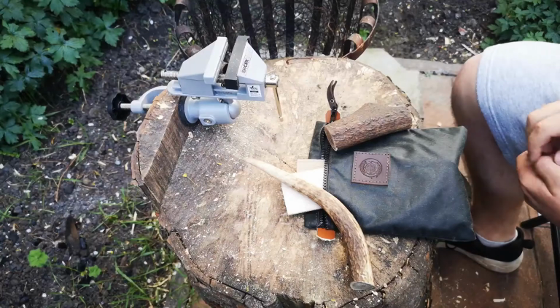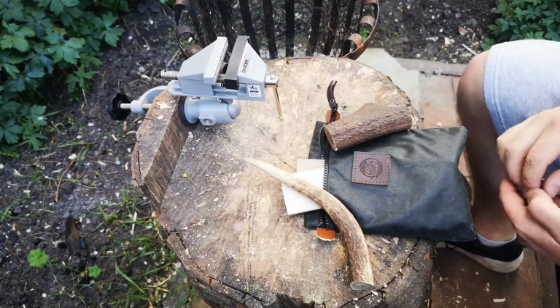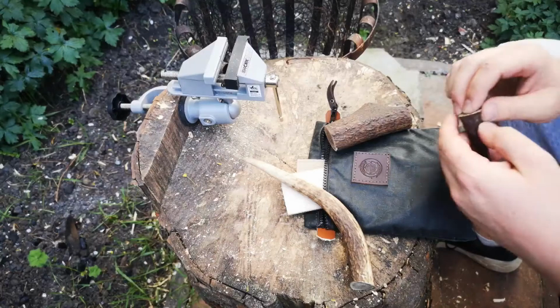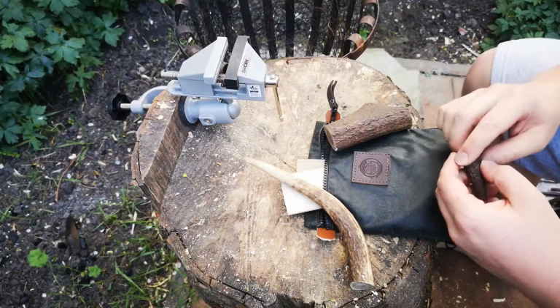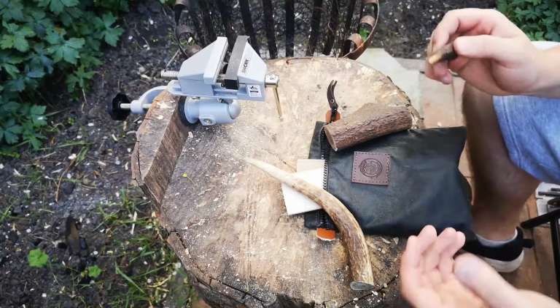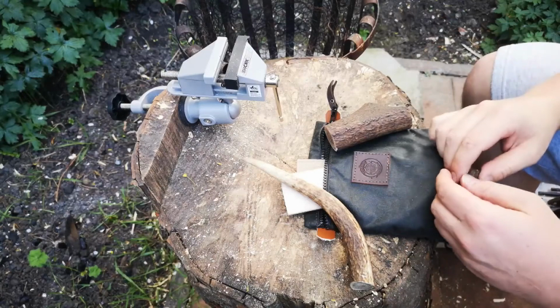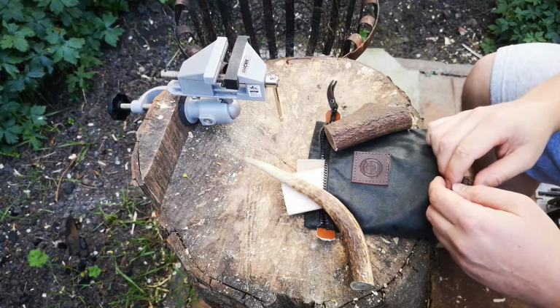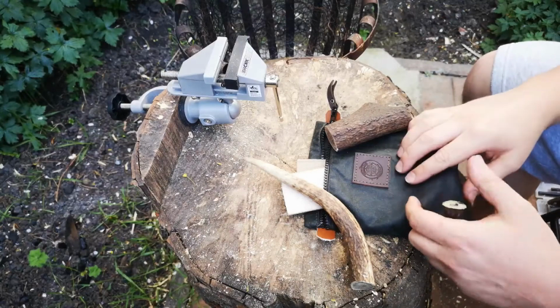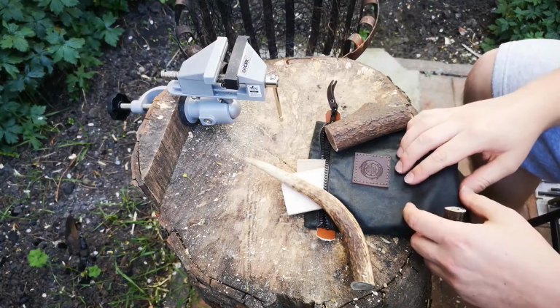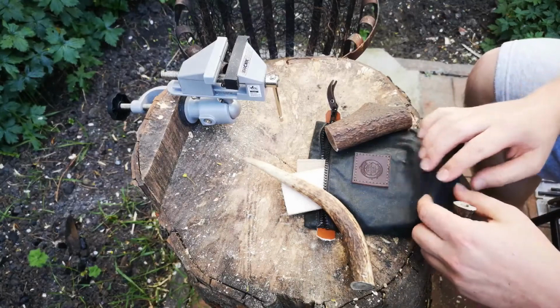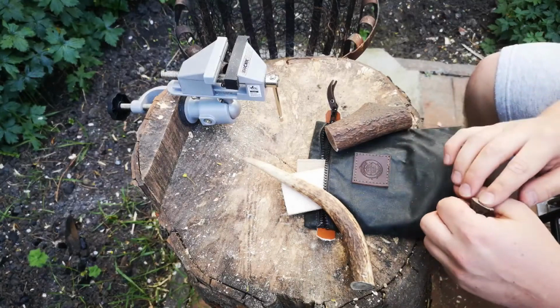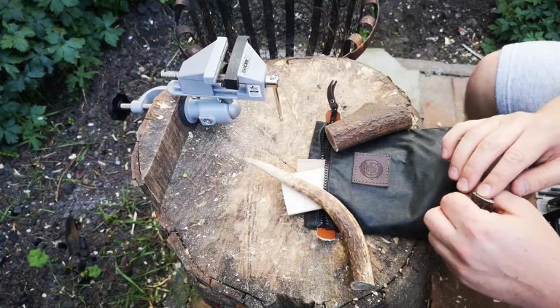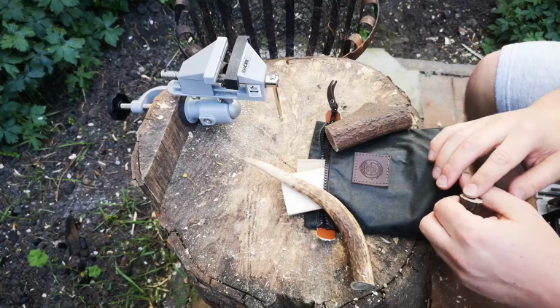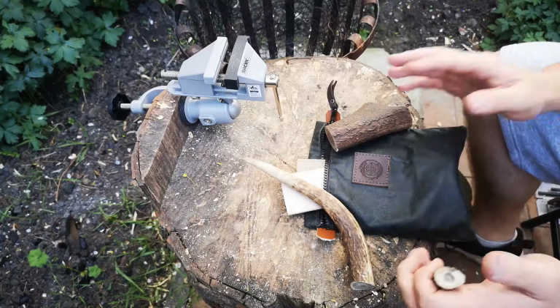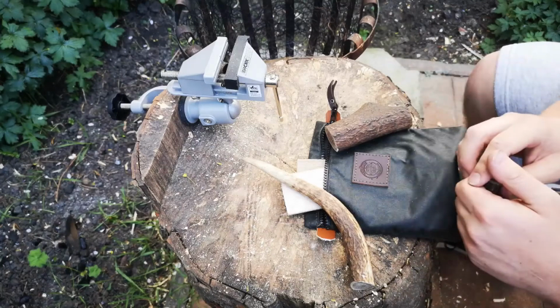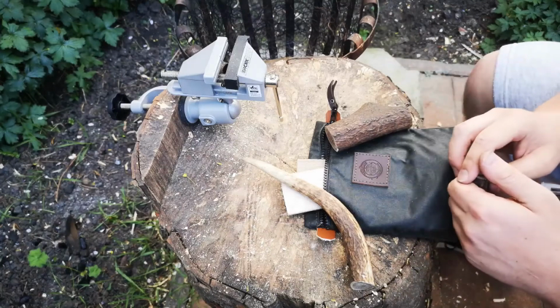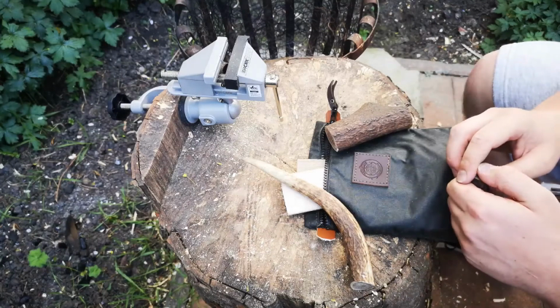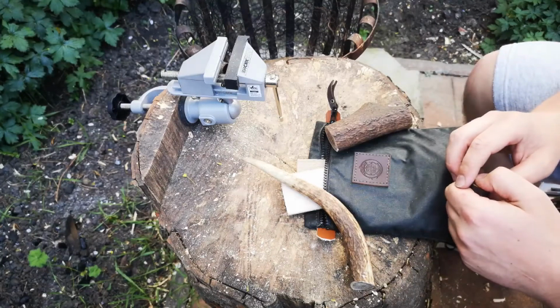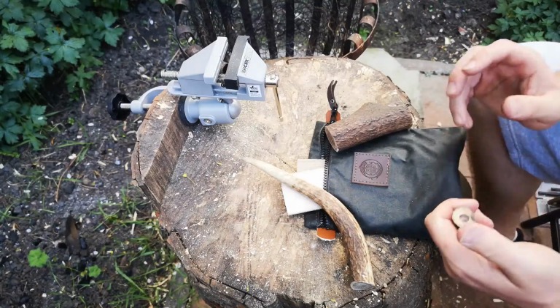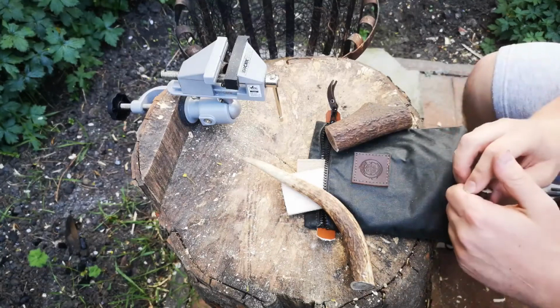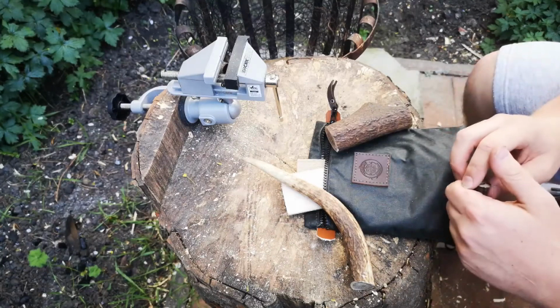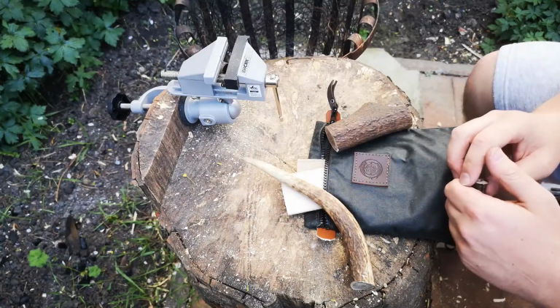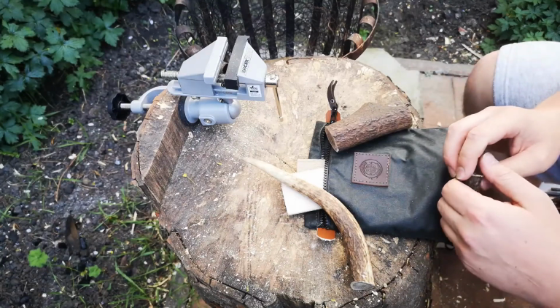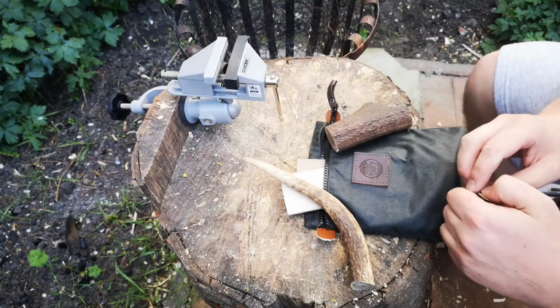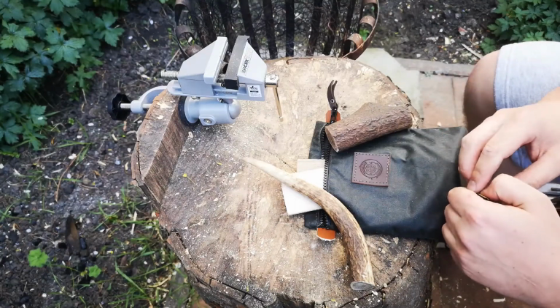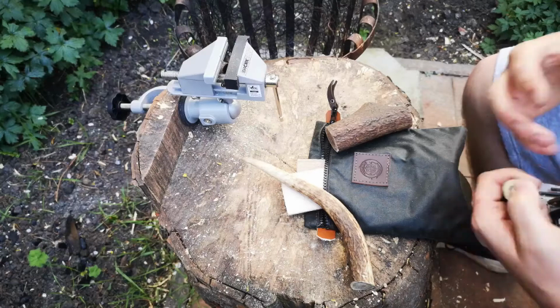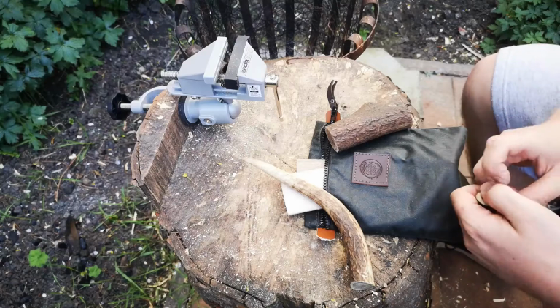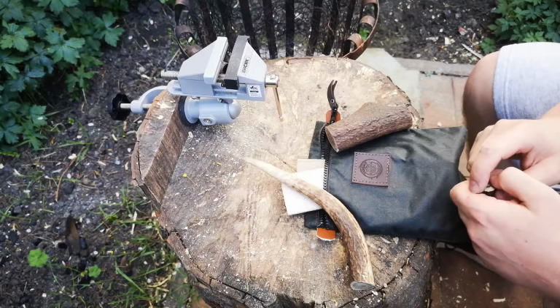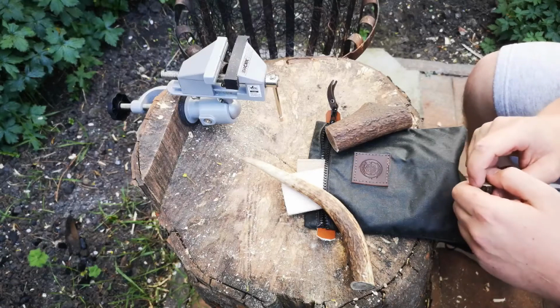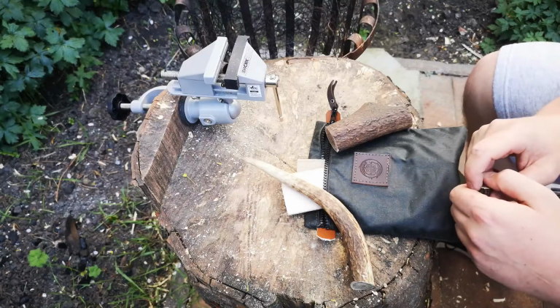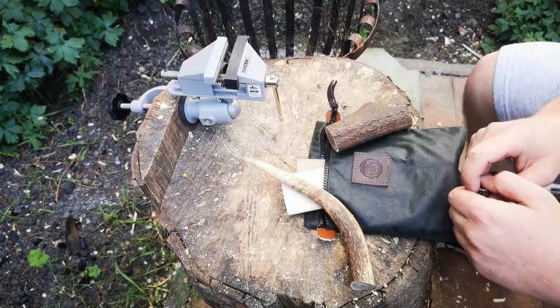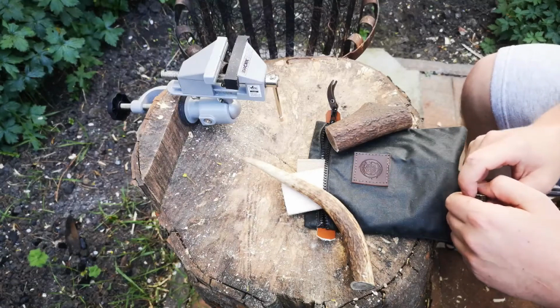Hi everyone, hope you are well. I'm just going to do a quick video today because I've had some goodies in the post and I just wanted to share them with you and share the first project that I thought I'd do.